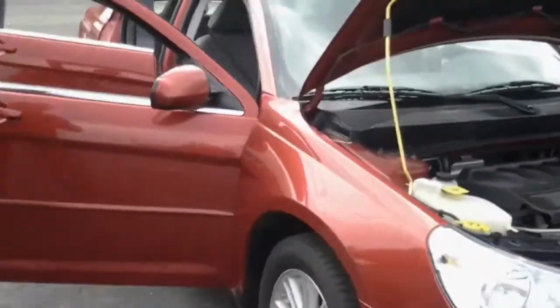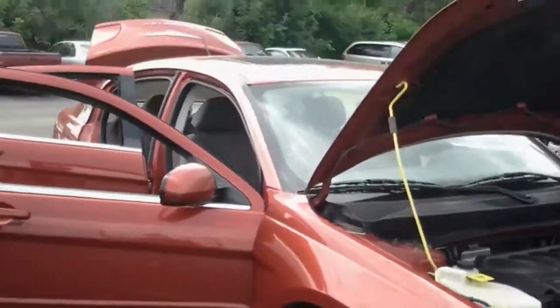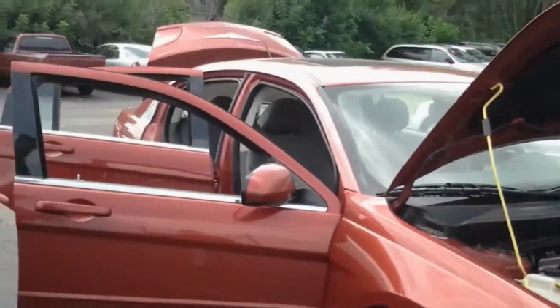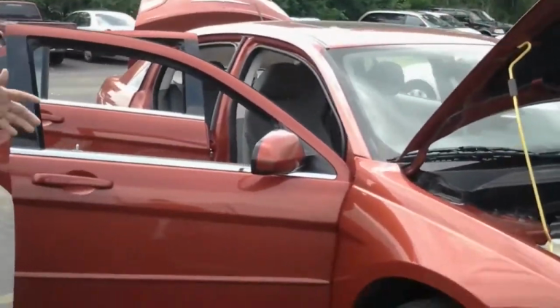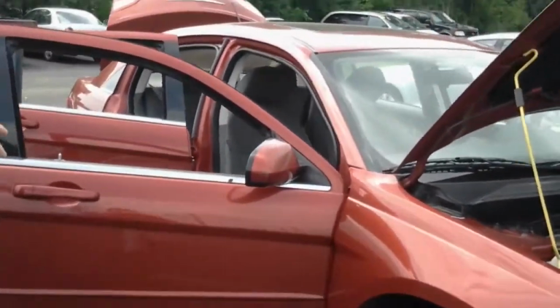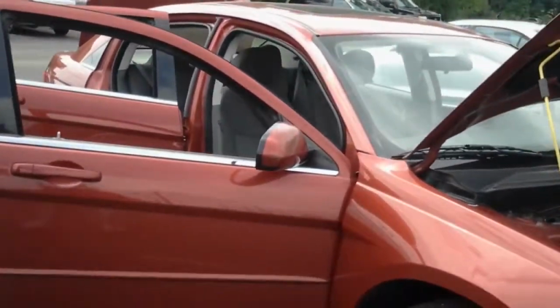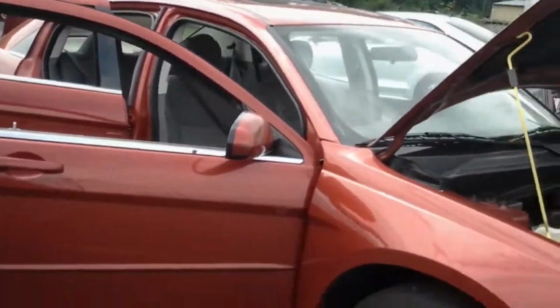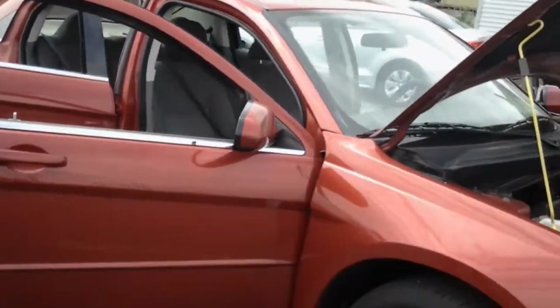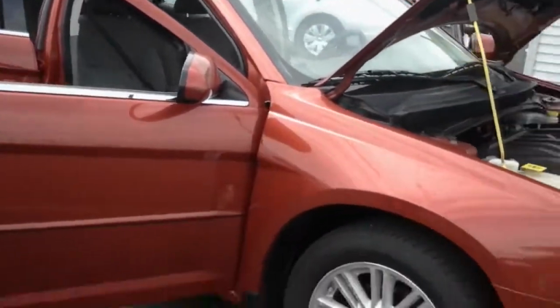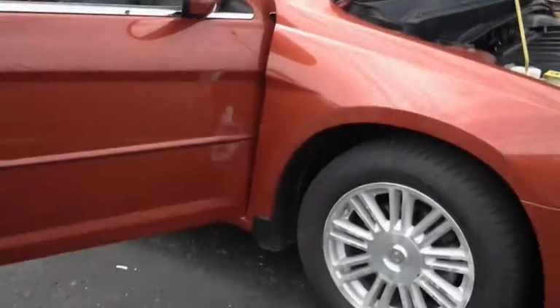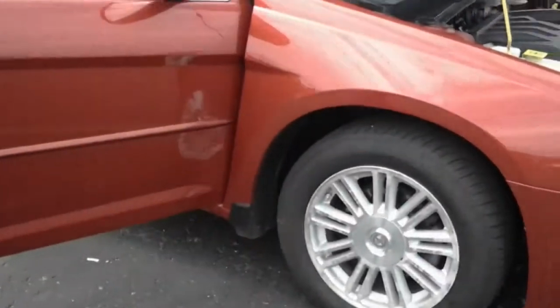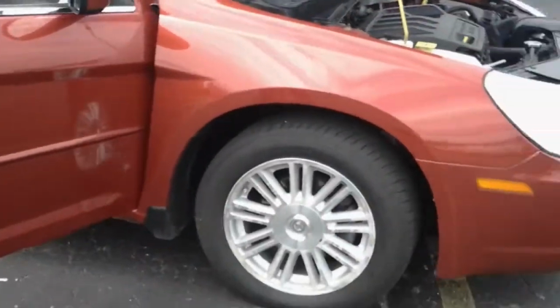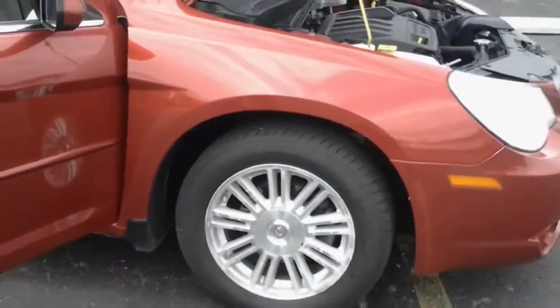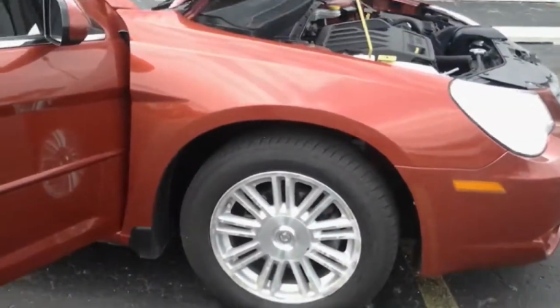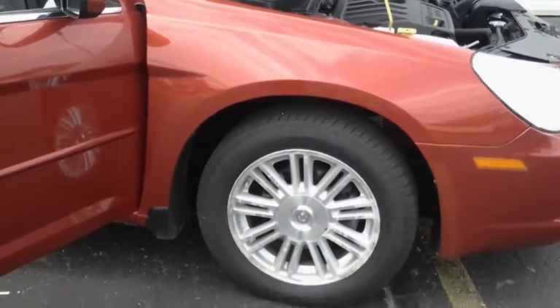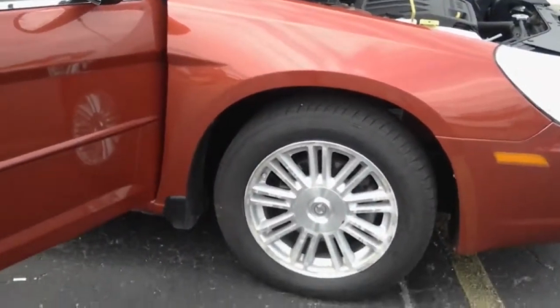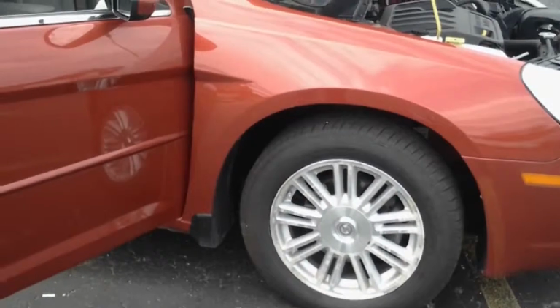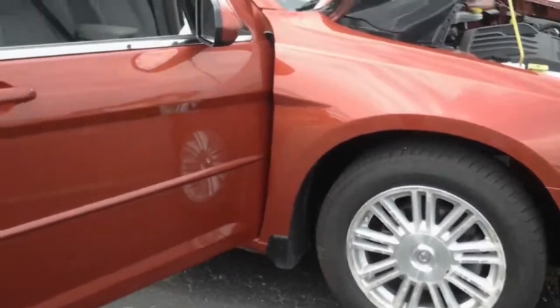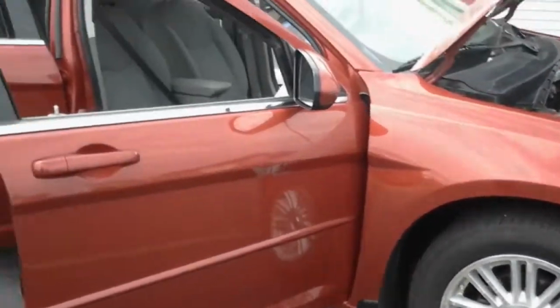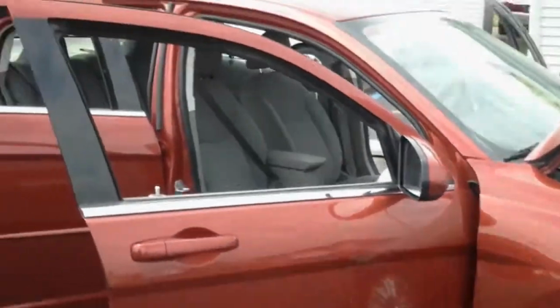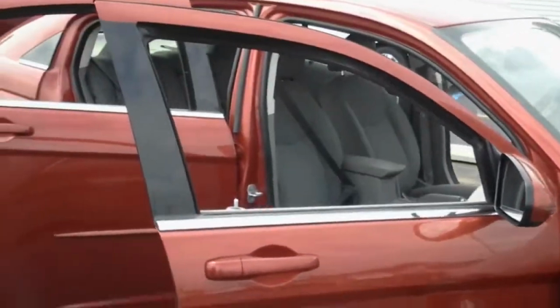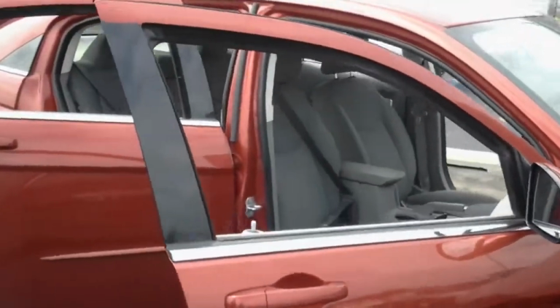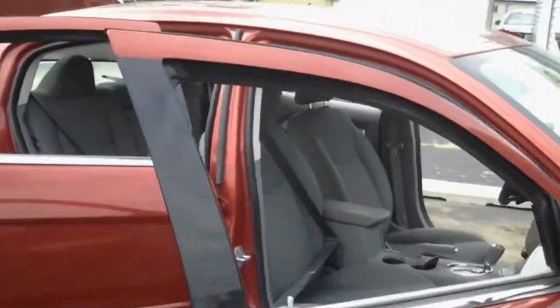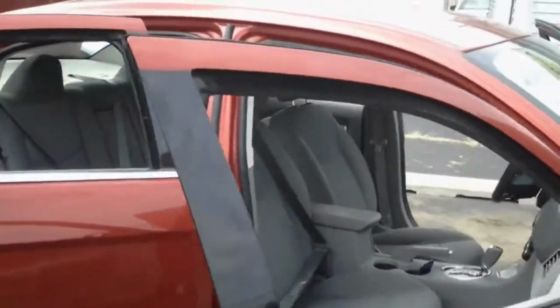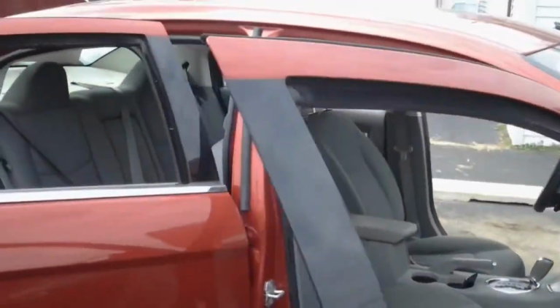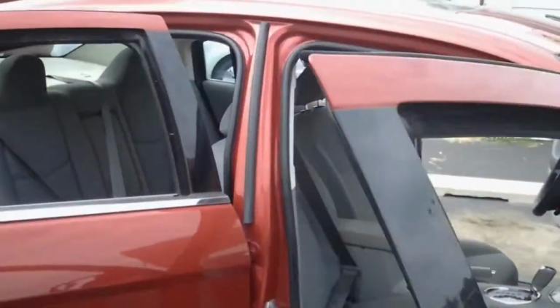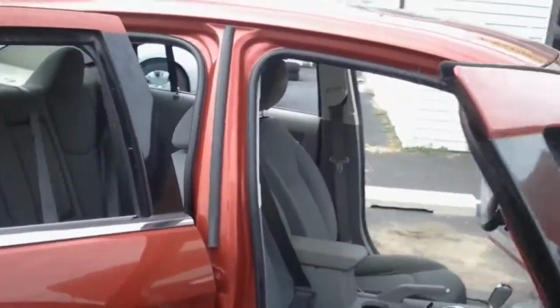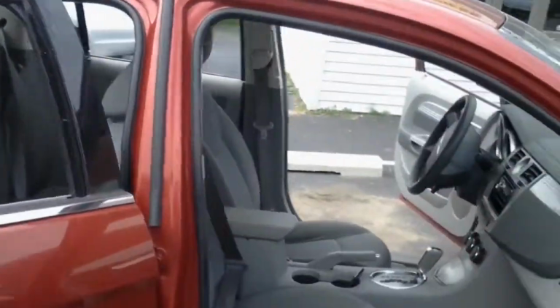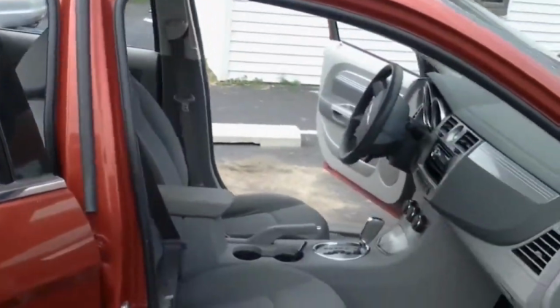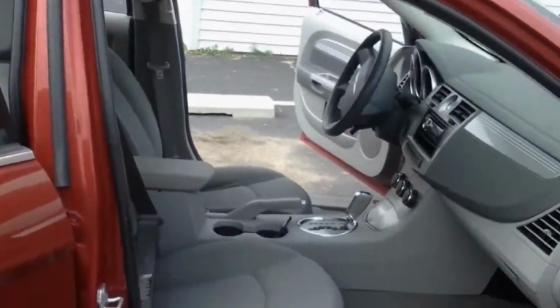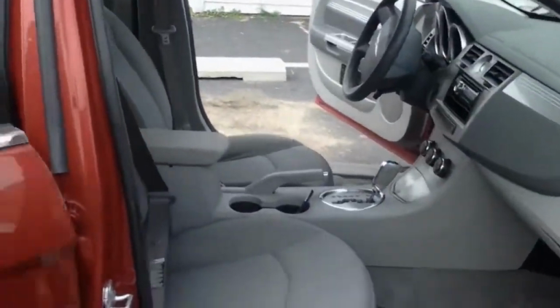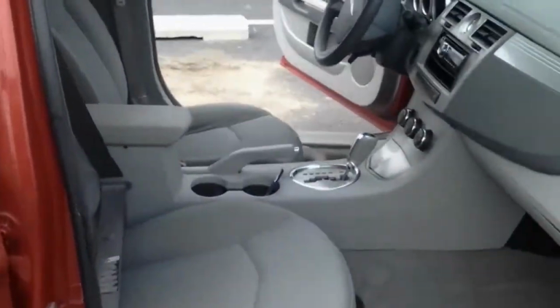As we venture to the outside, to the passenger side, you will see the alloy wheels. Nice tires on there. Clean, spacious interior.